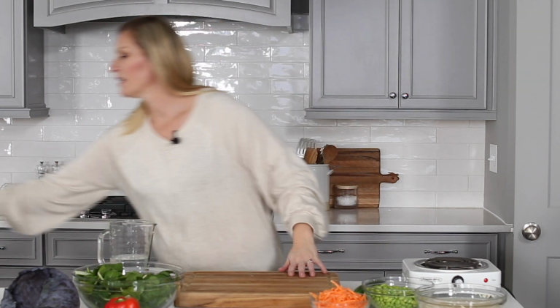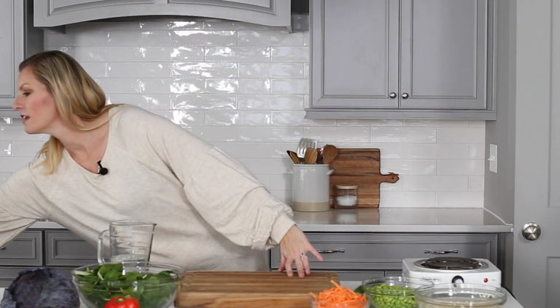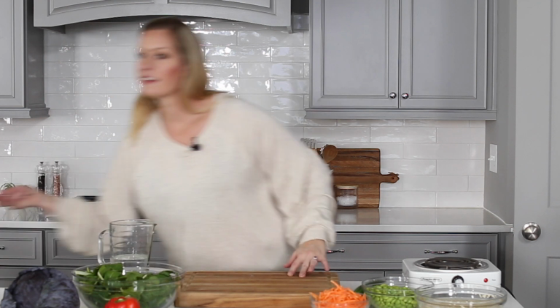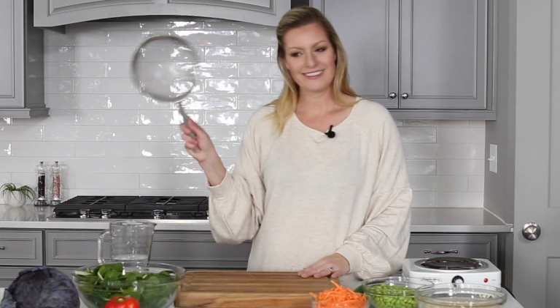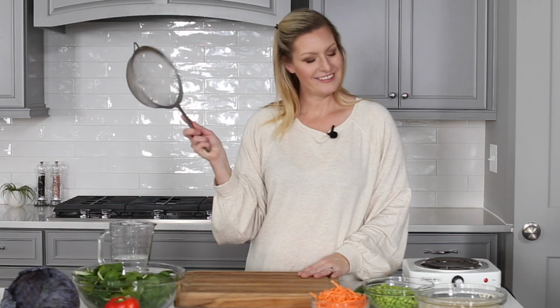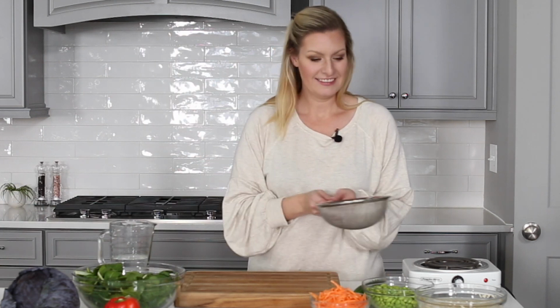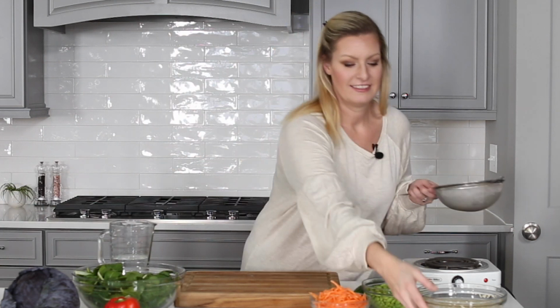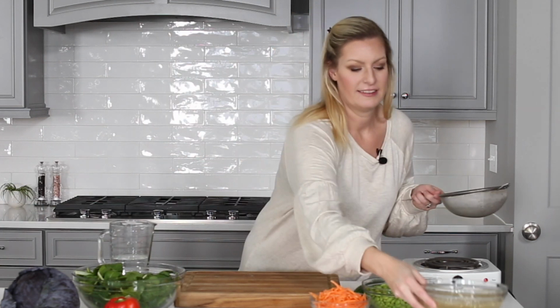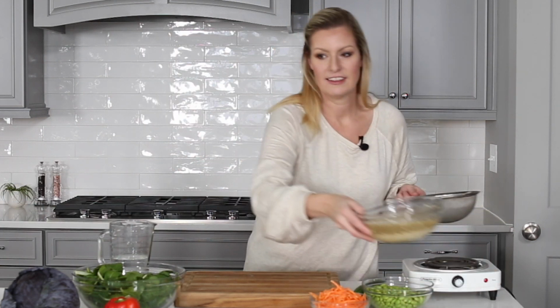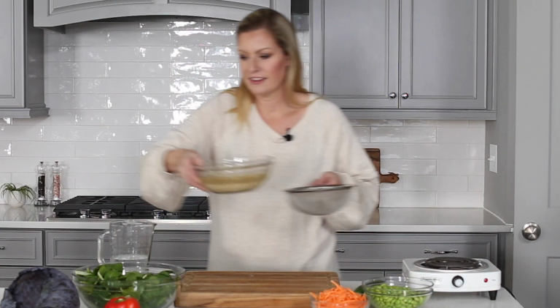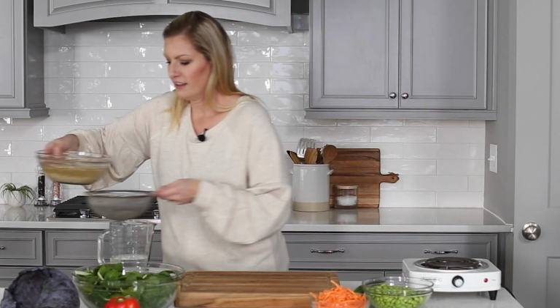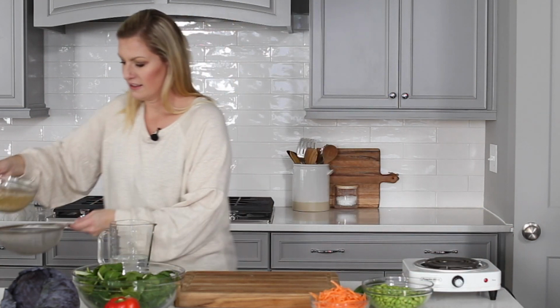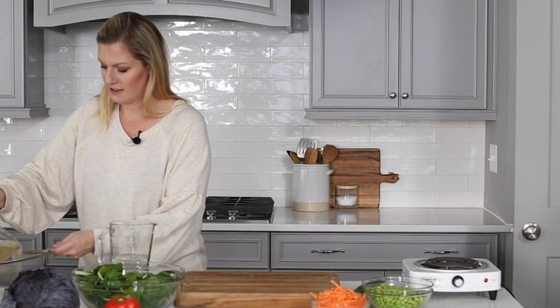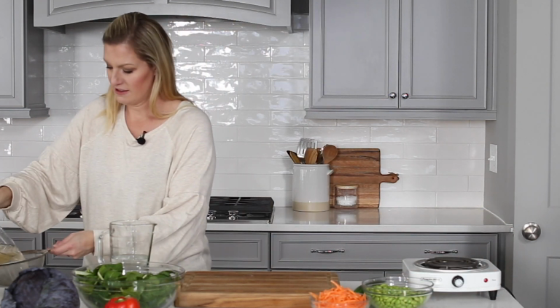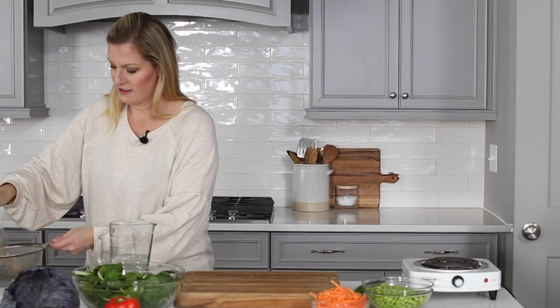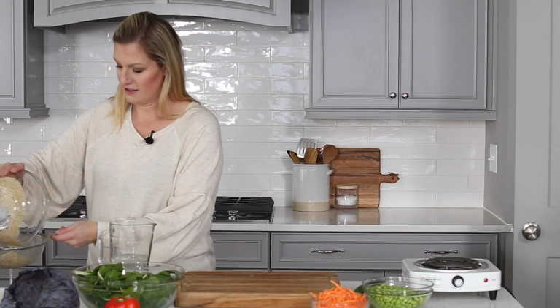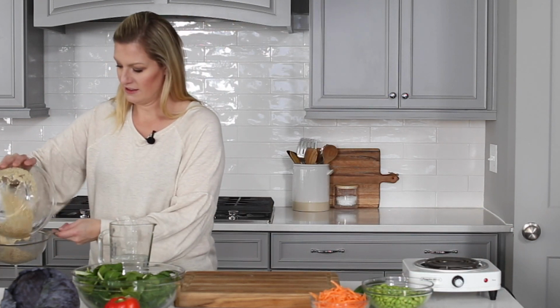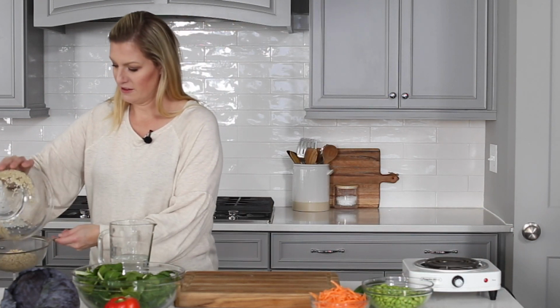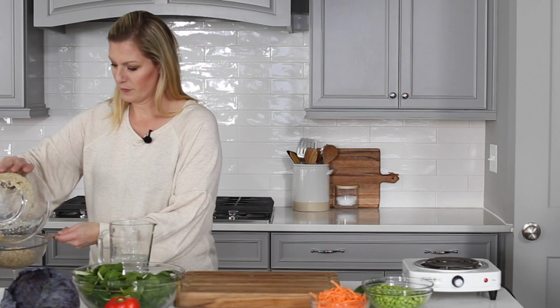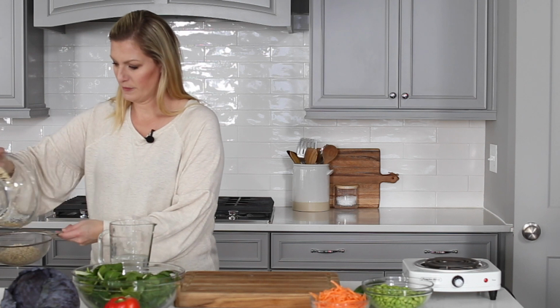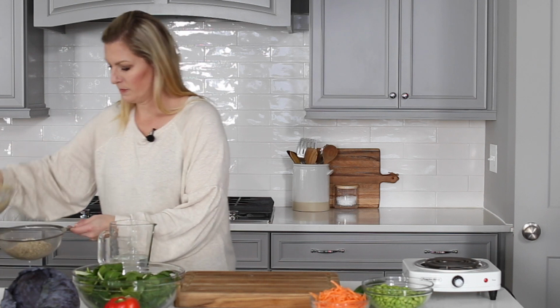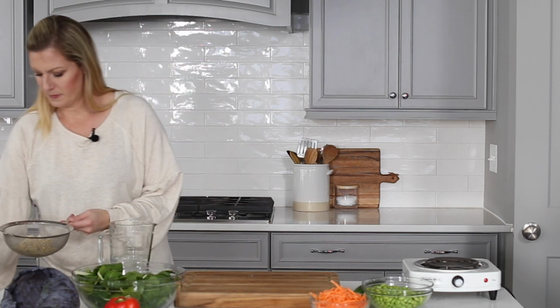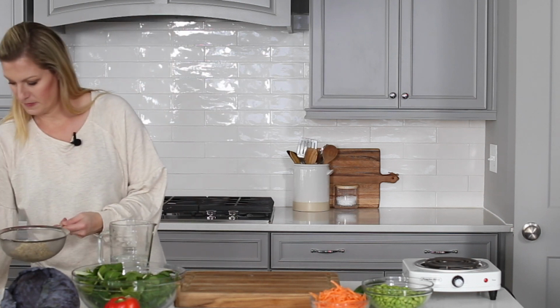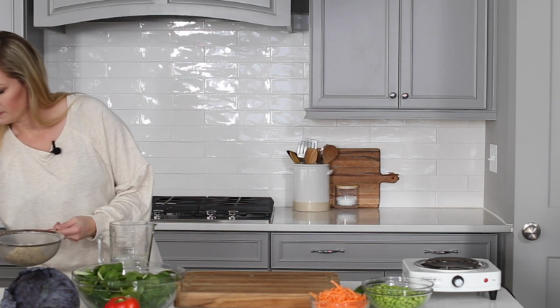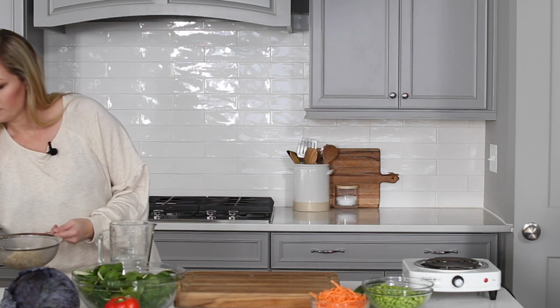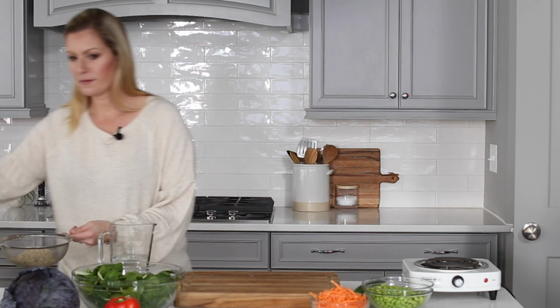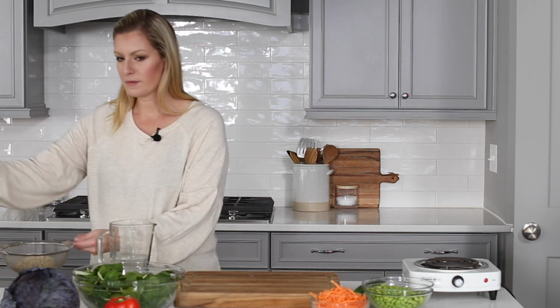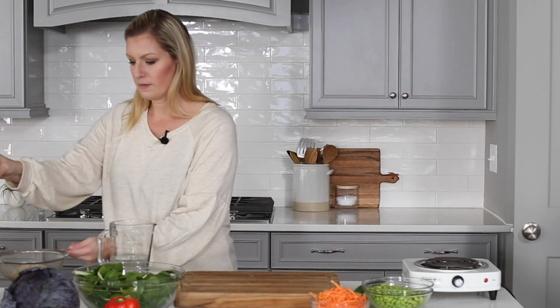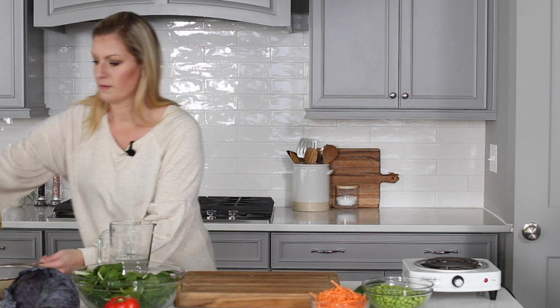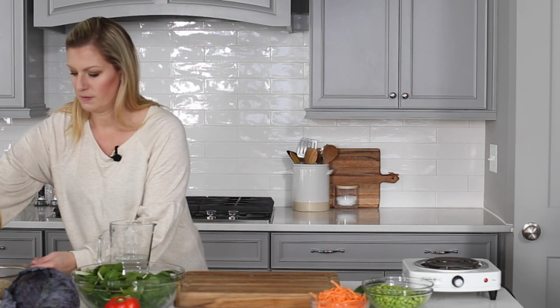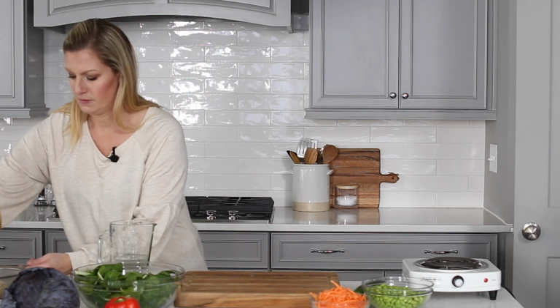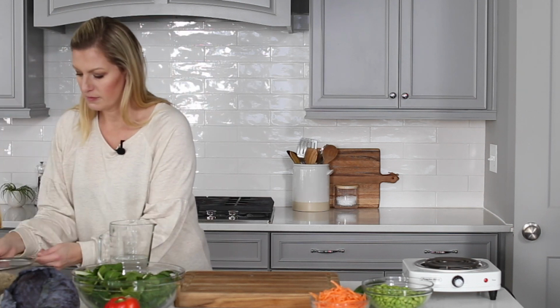Grab a mesh strainer and strain the water from the soaking quinoa. Then rinse the quinoa under cold water for about 30 seconds or until the water runs completely clear.